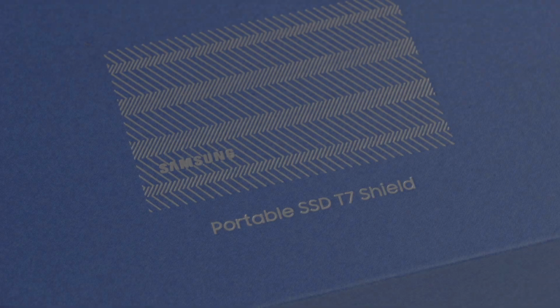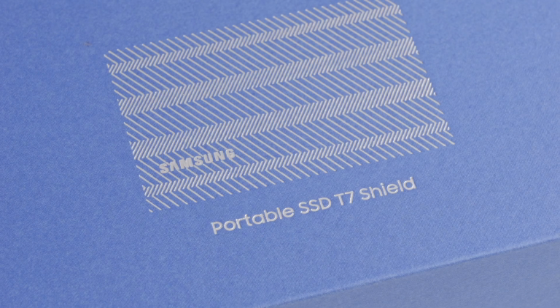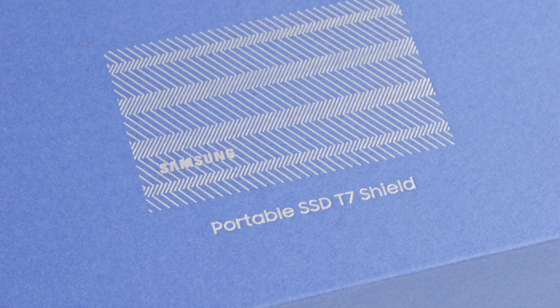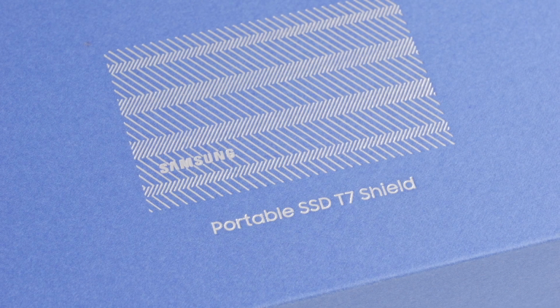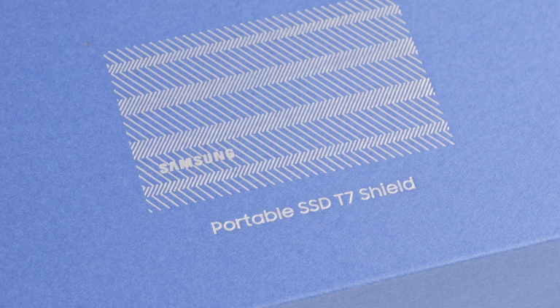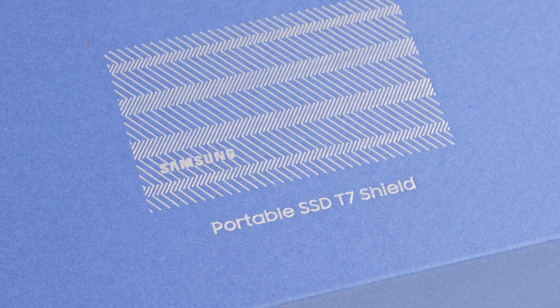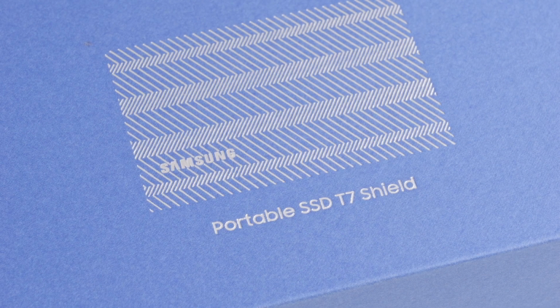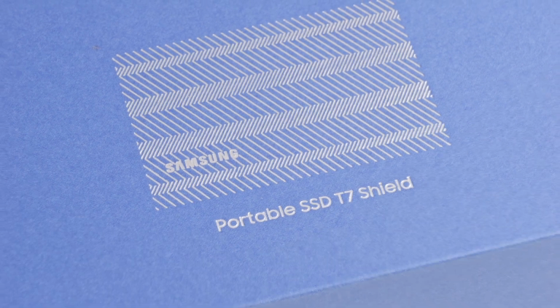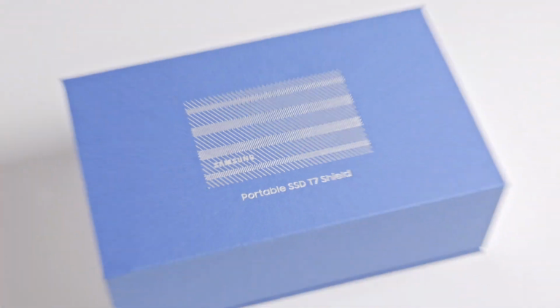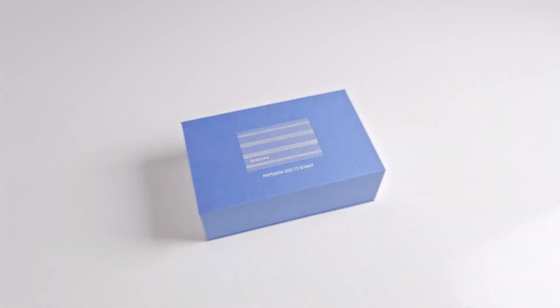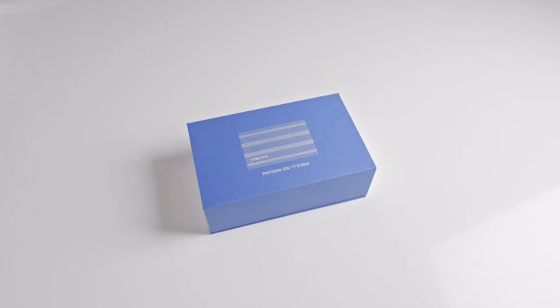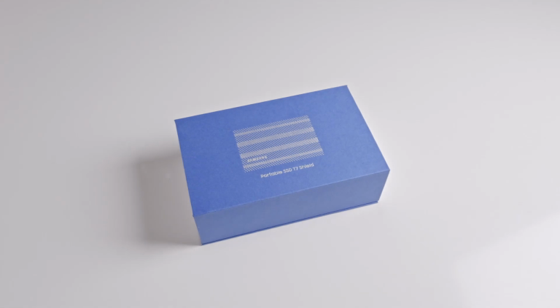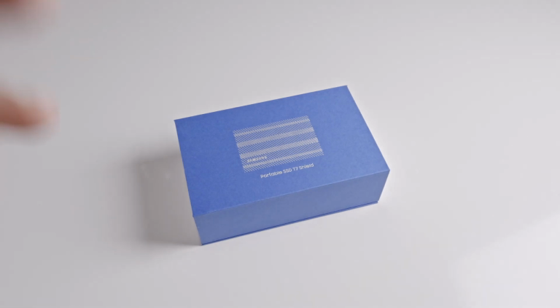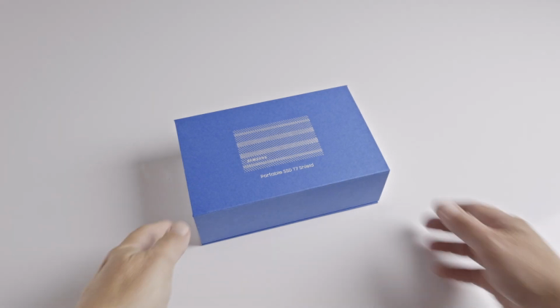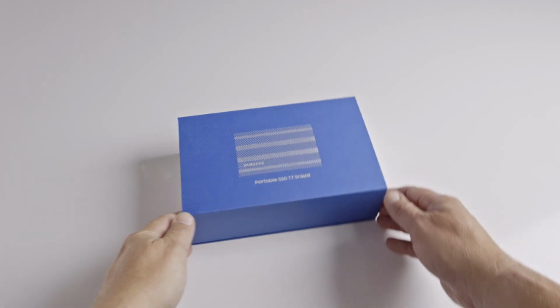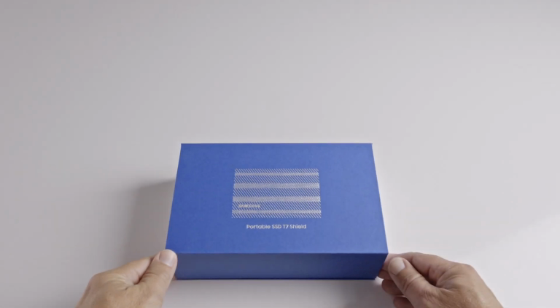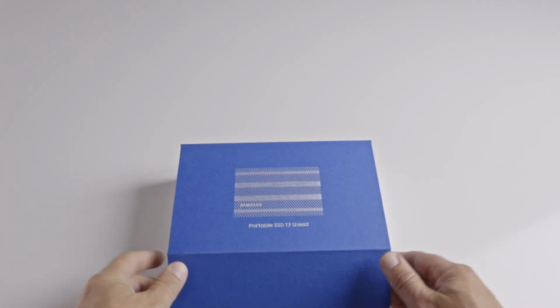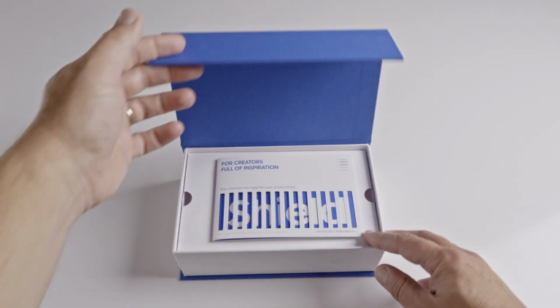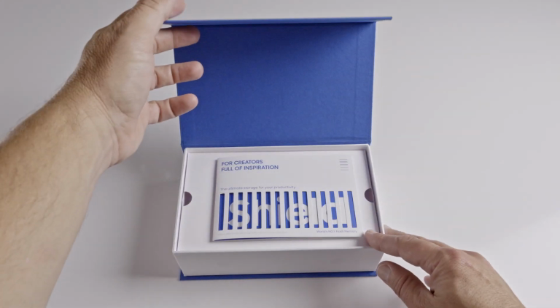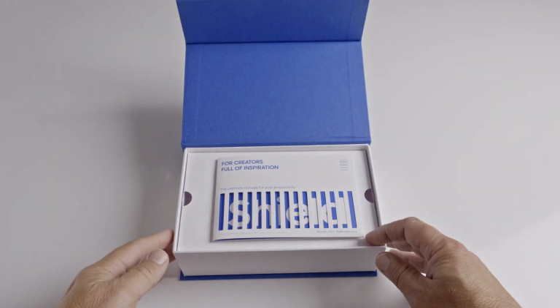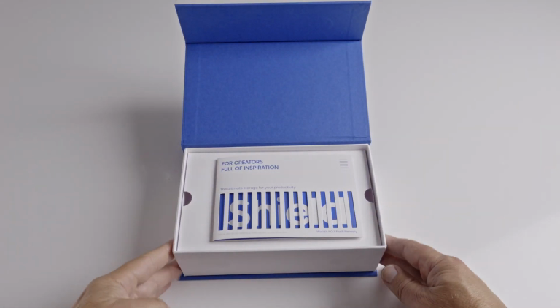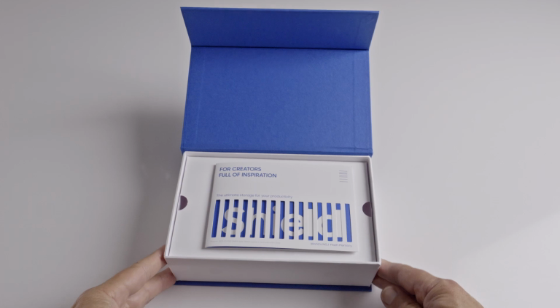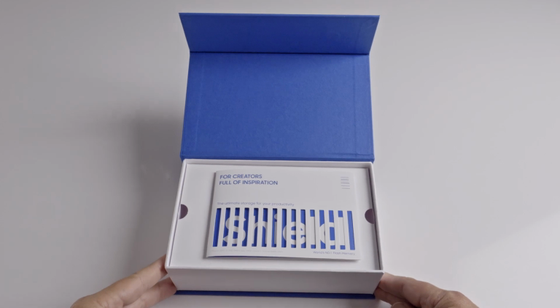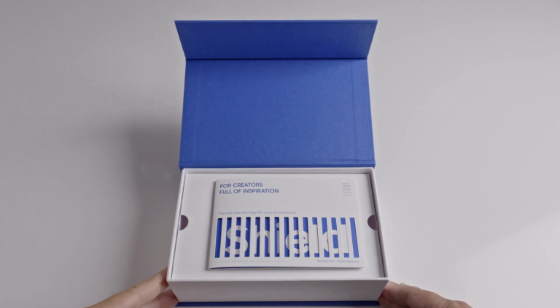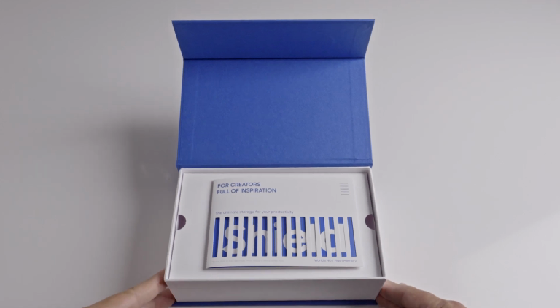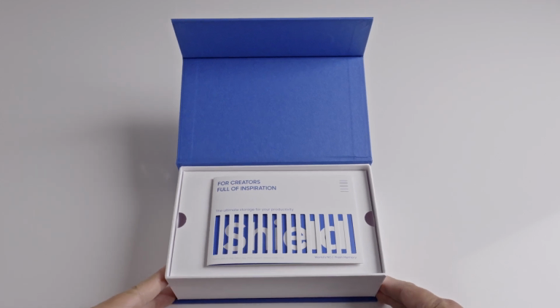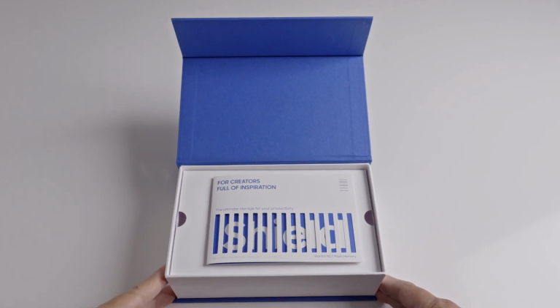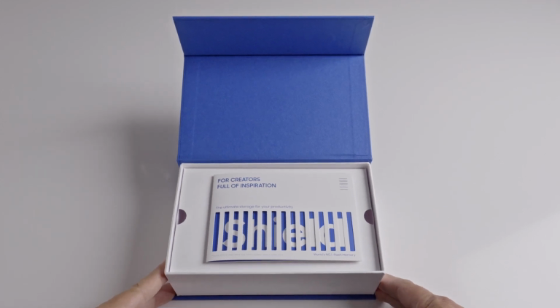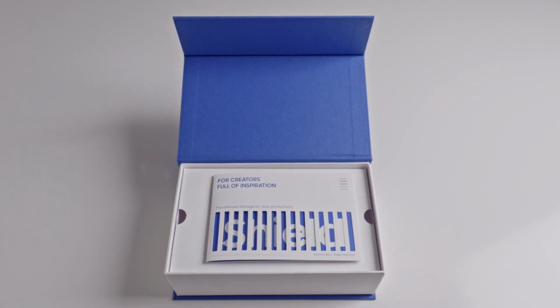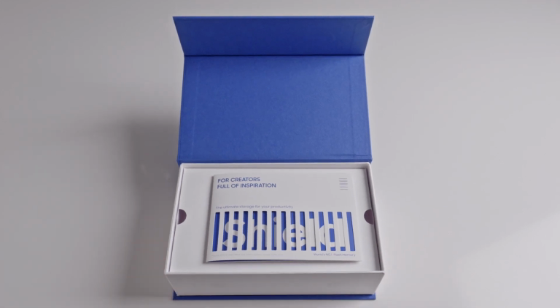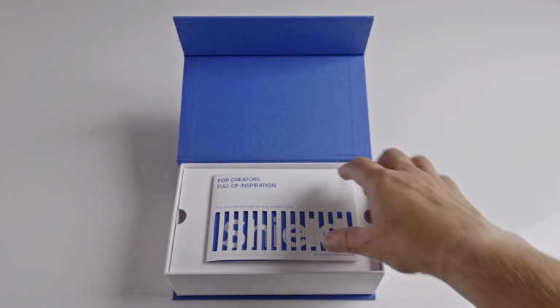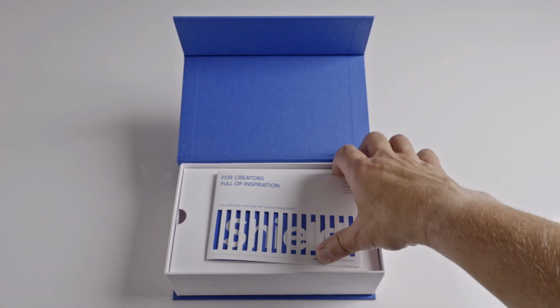This is the Creator Edition of the T7 Shield portable SSD storage device that Samsung has sent me to try out. As you can see, it comes in a very nice box which opens to reveal an inspirational leaflet as well as the T7 Shield itself.